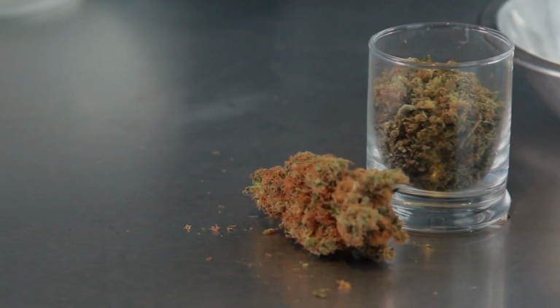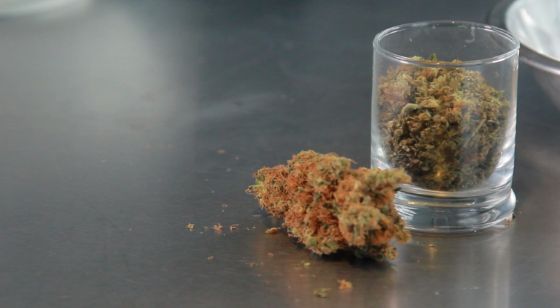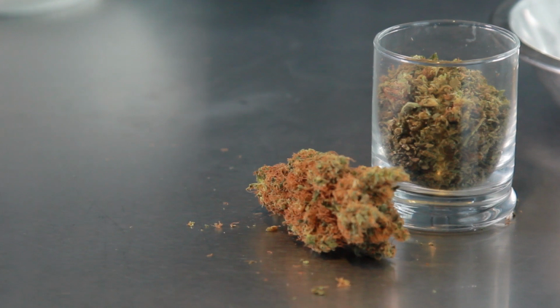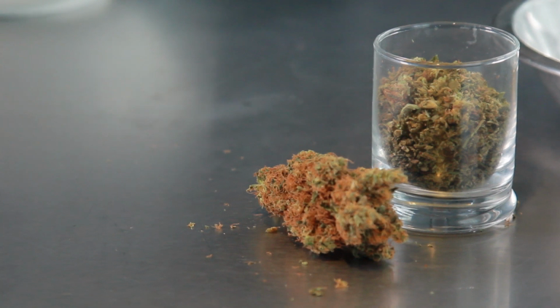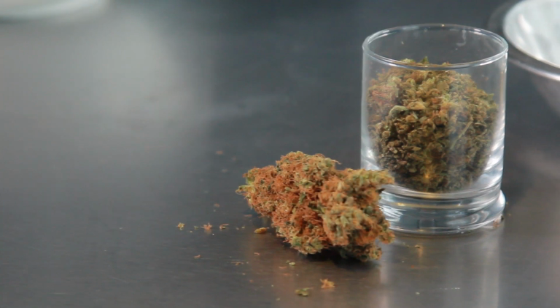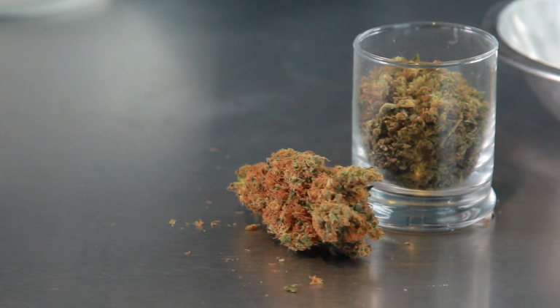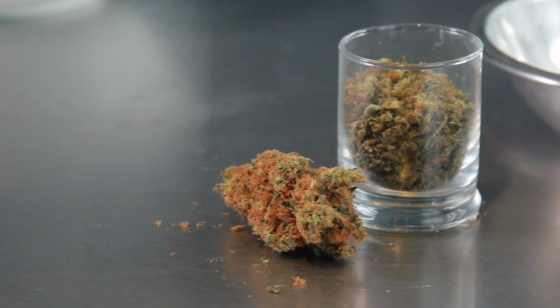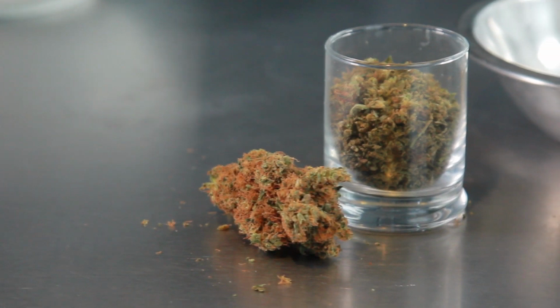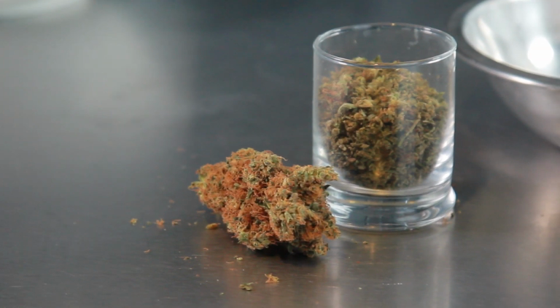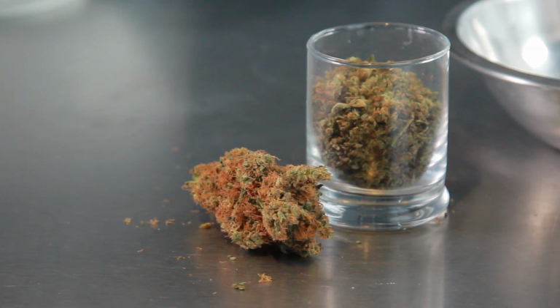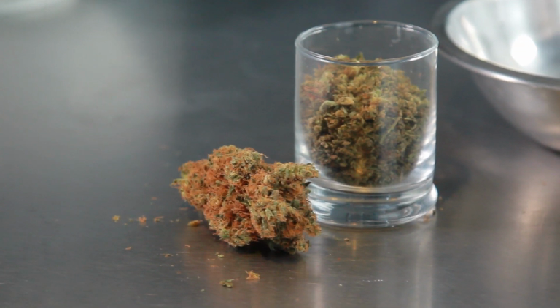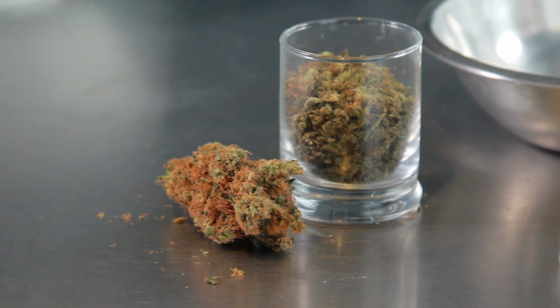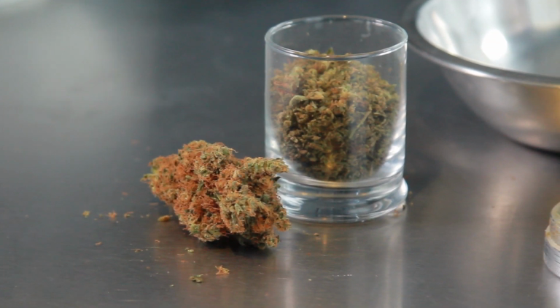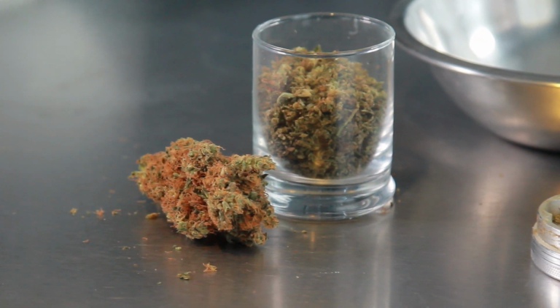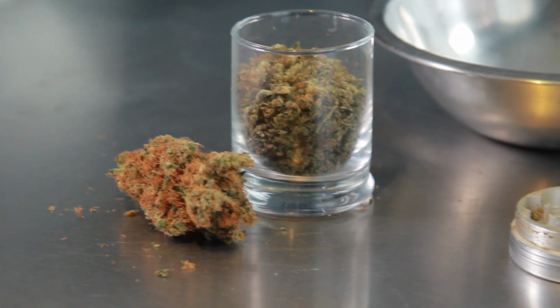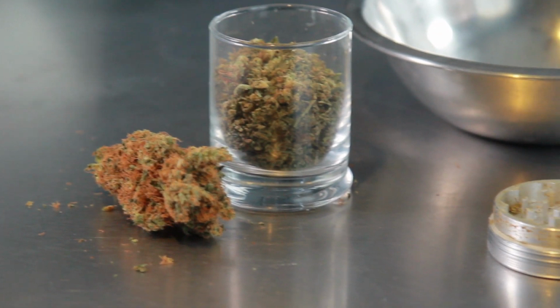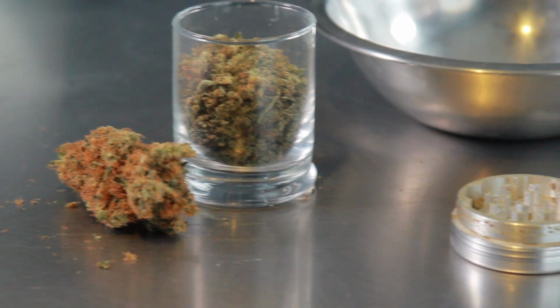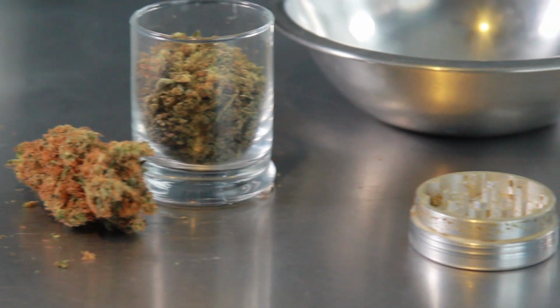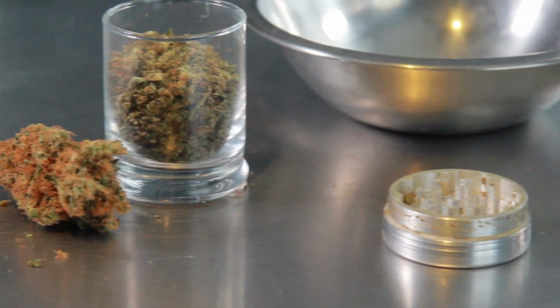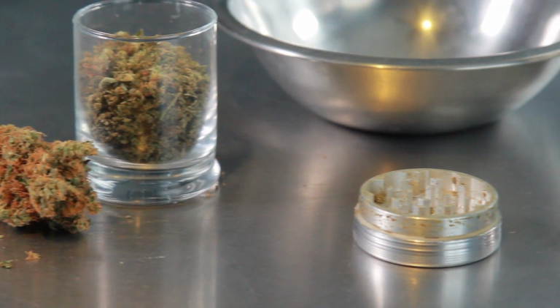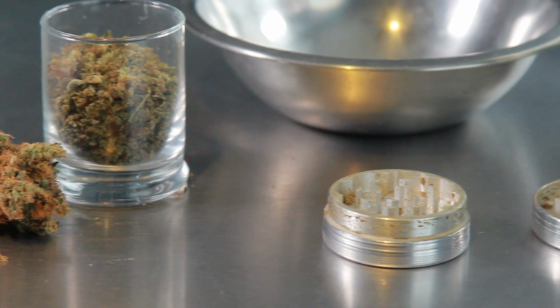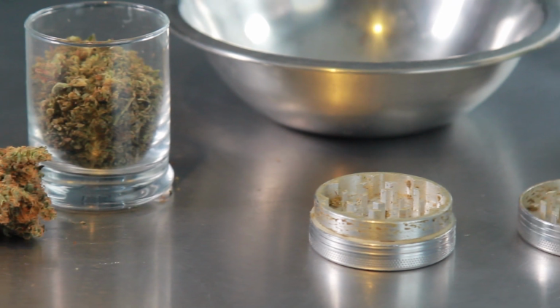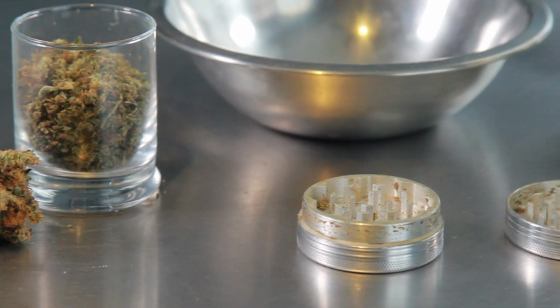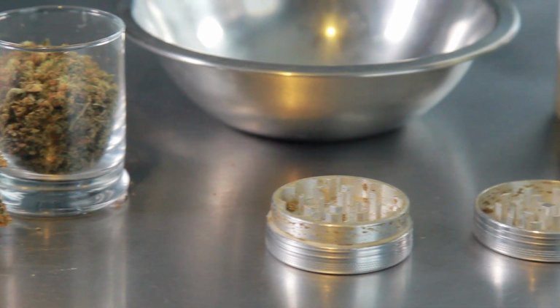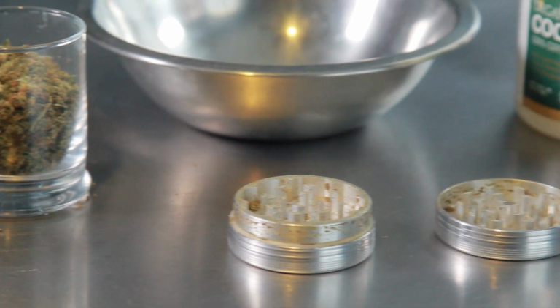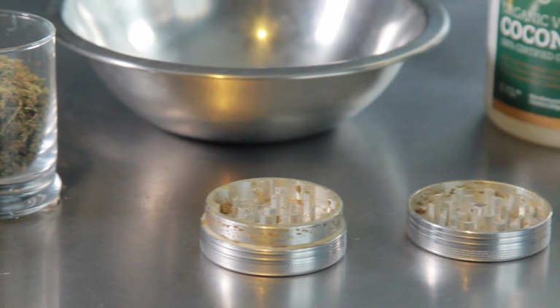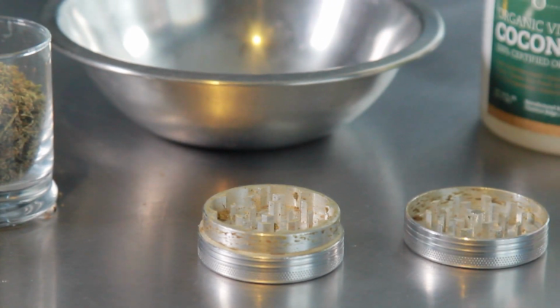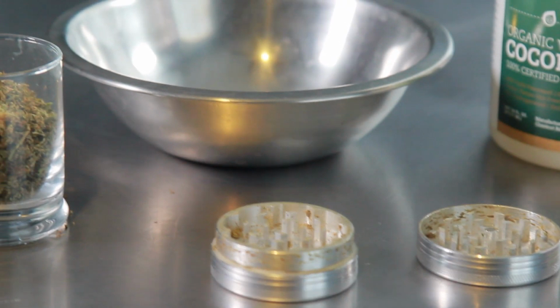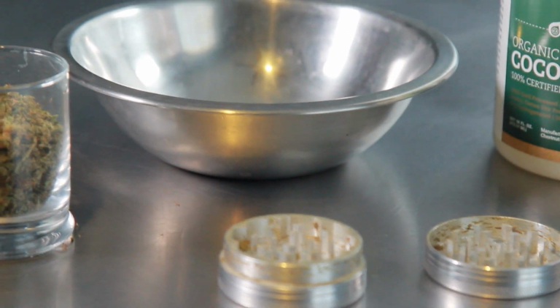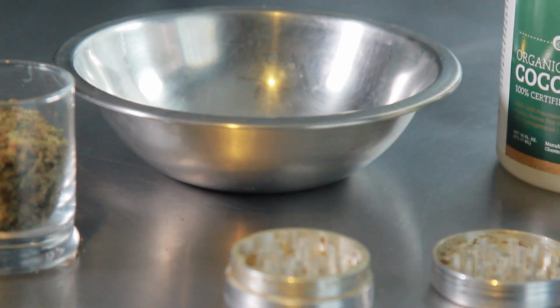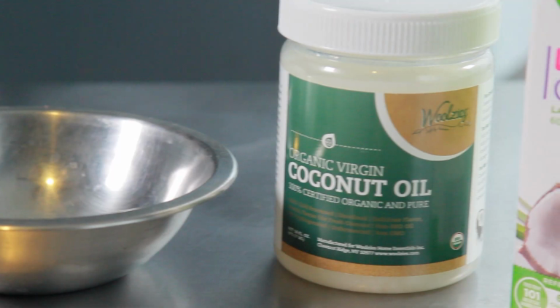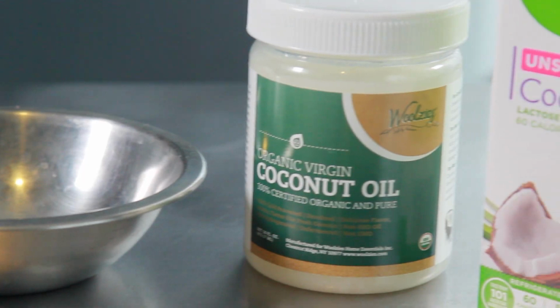As far as the cannabis goes, you need 1/8 to 1/4 of cannabis. We're using some flower and some shake. You're also going to need coconut oil and coconut milk. We're doing a double infusion today.